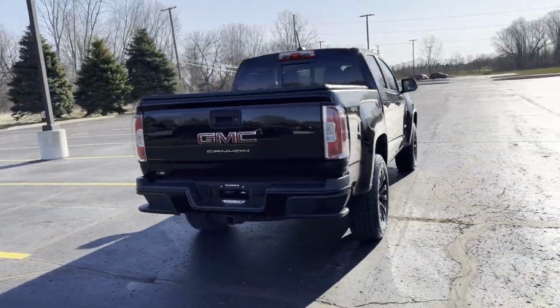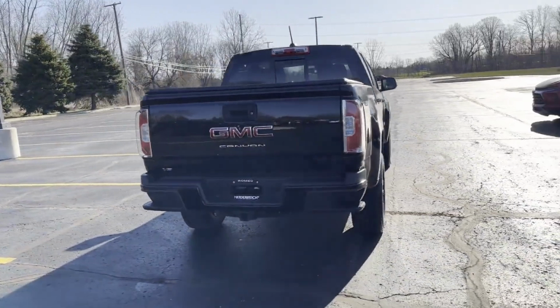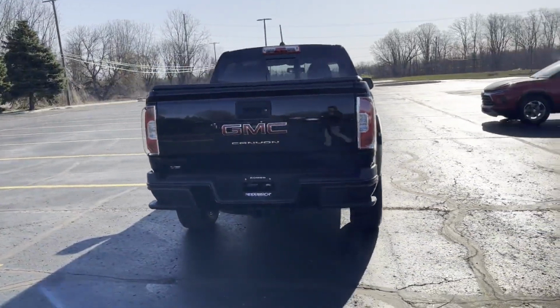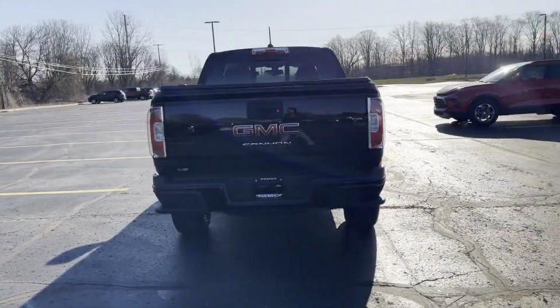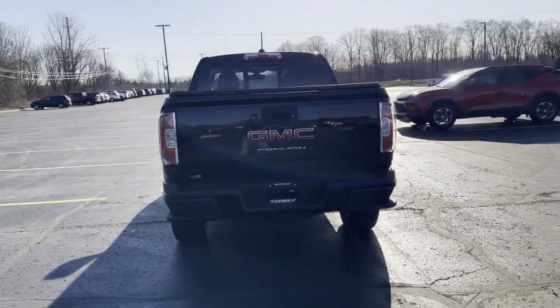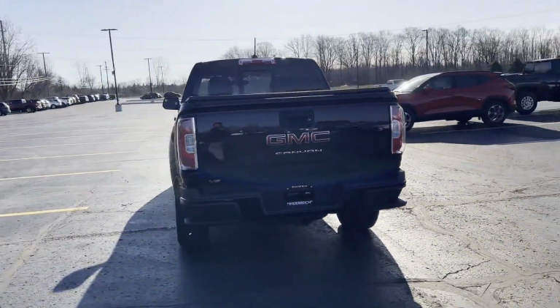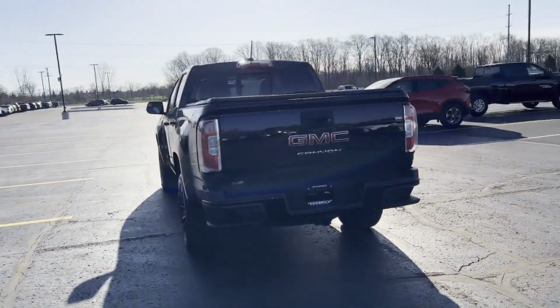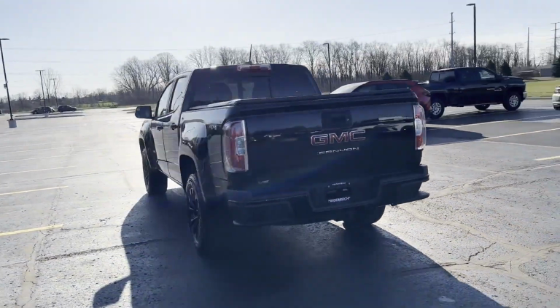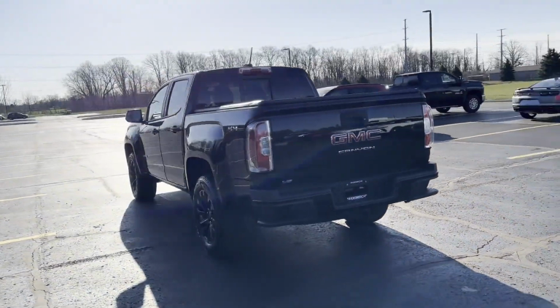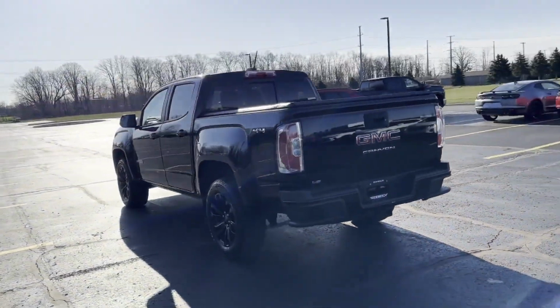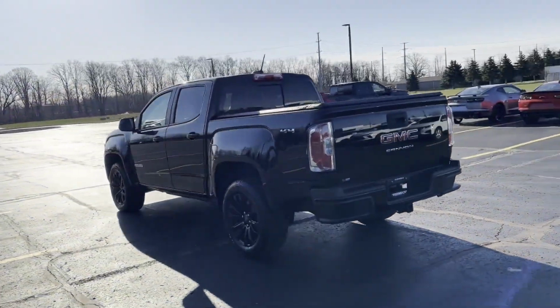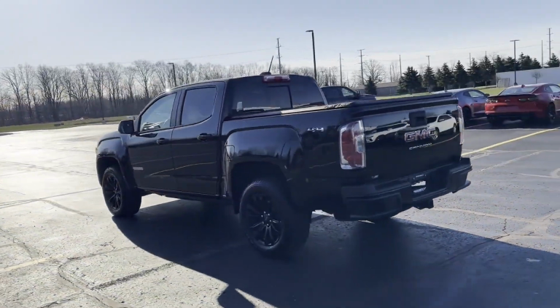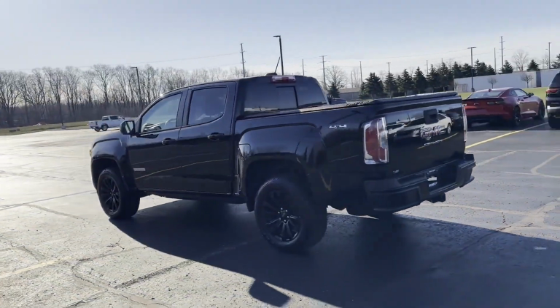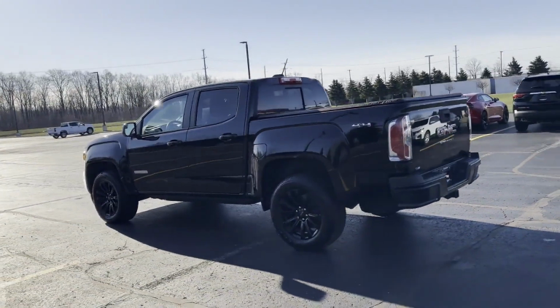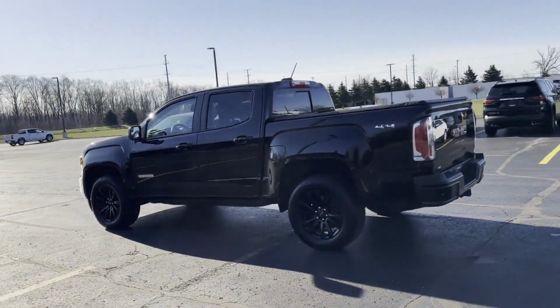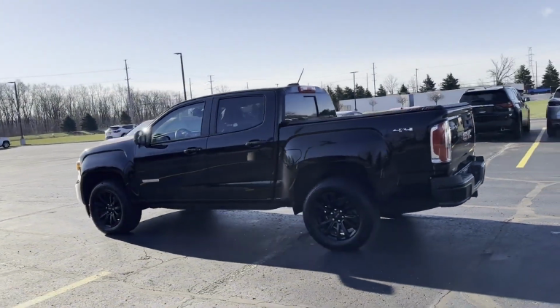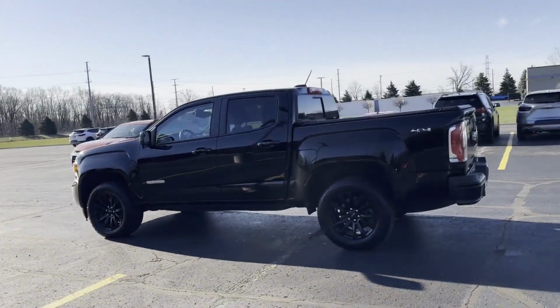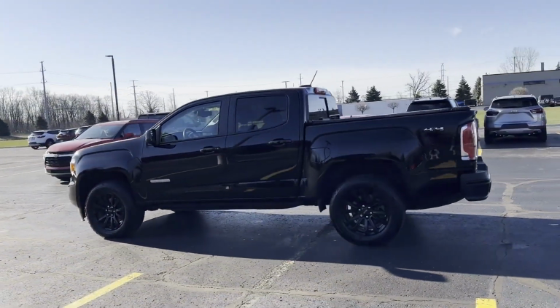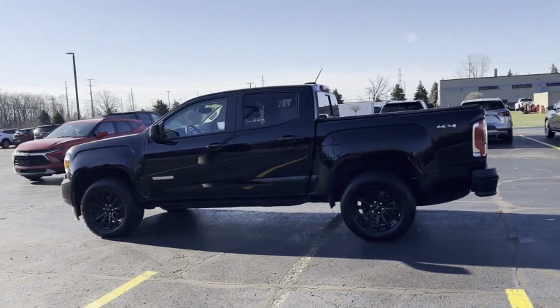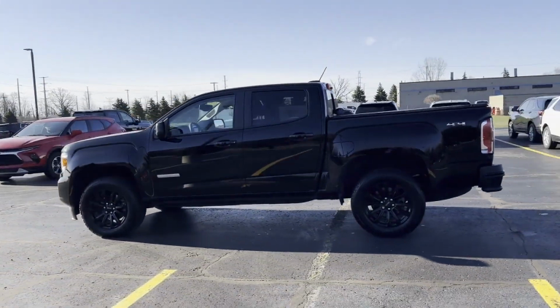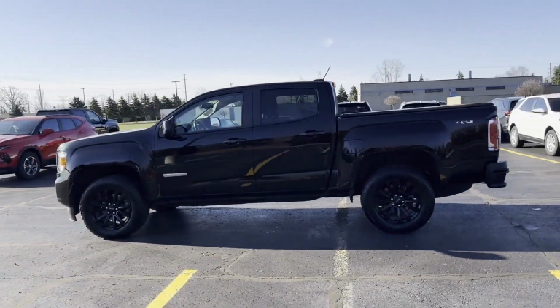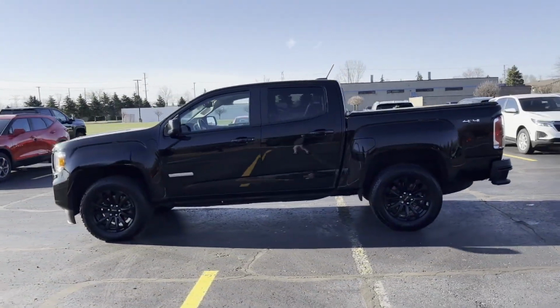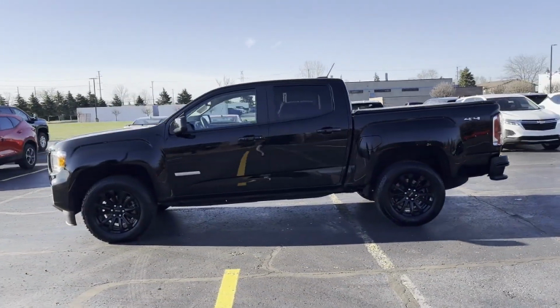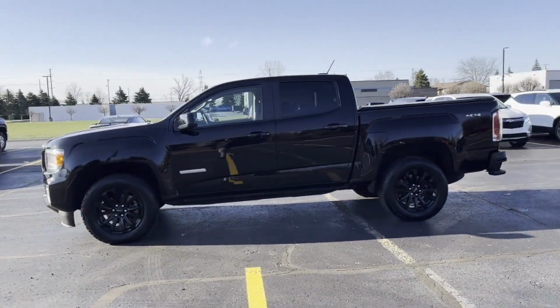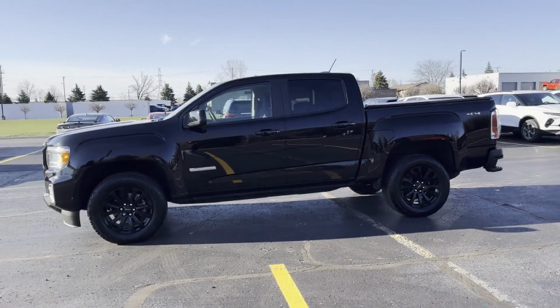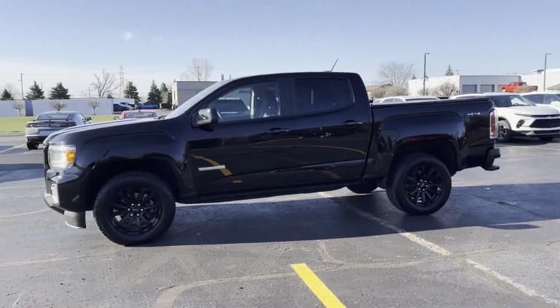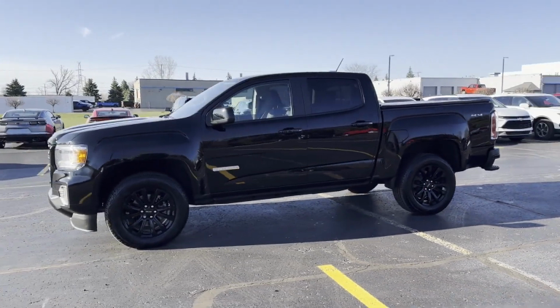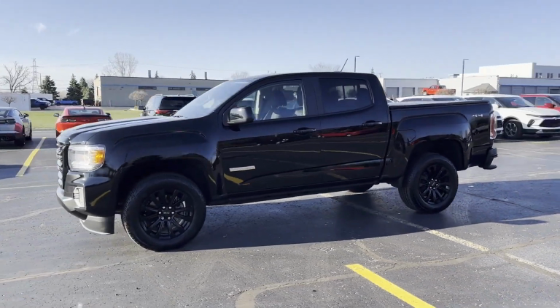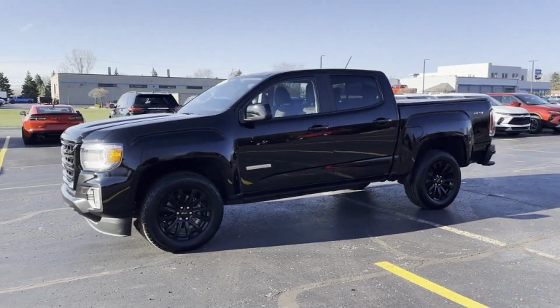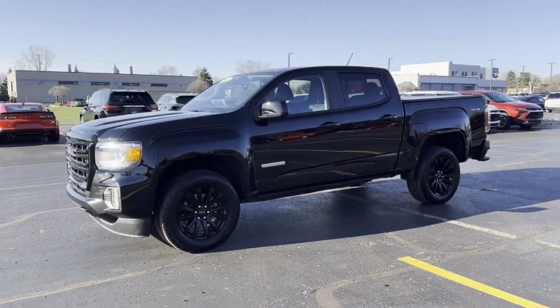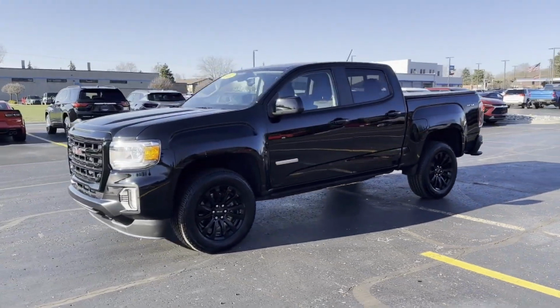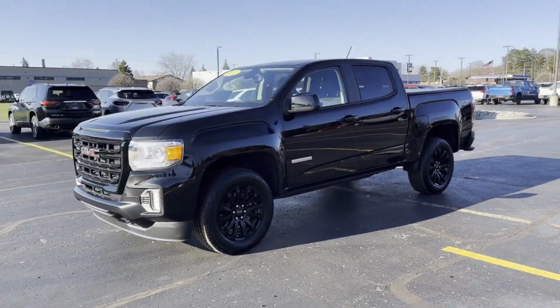Wi-Fi hotspot, satellite radio, four-wheel drive, heated side view mirrors, backup camera, power driver seat, pass-through rear seat, Bluetooth, auto climate control, keyless entry.